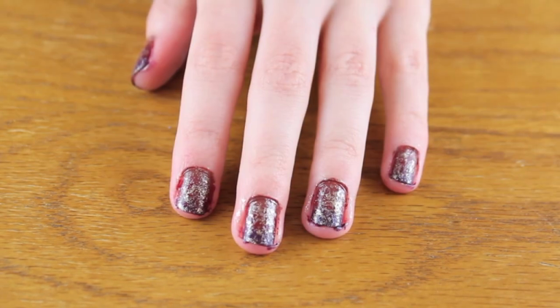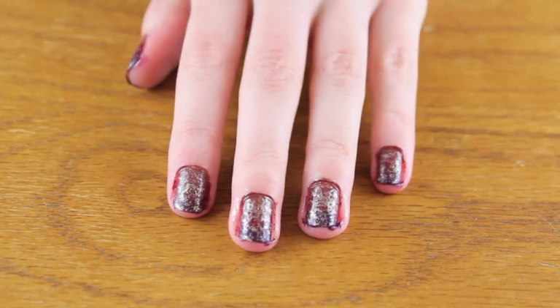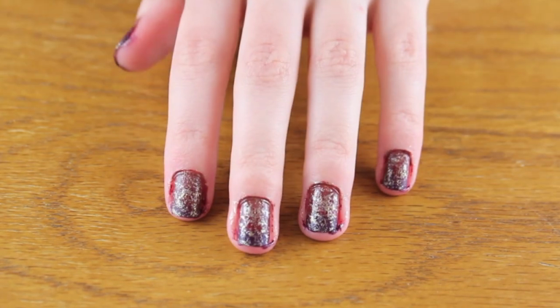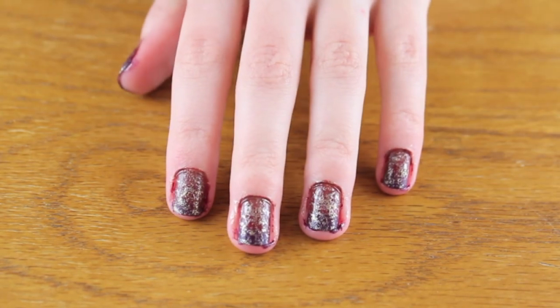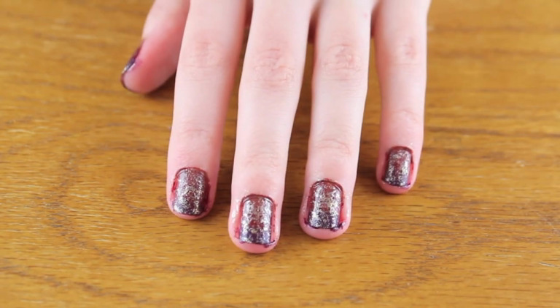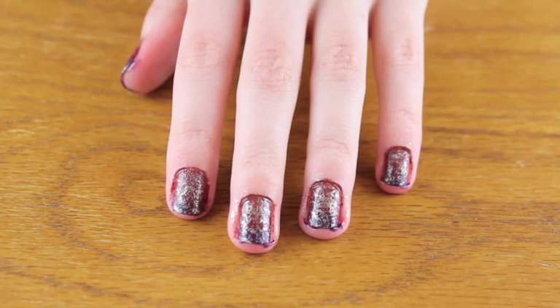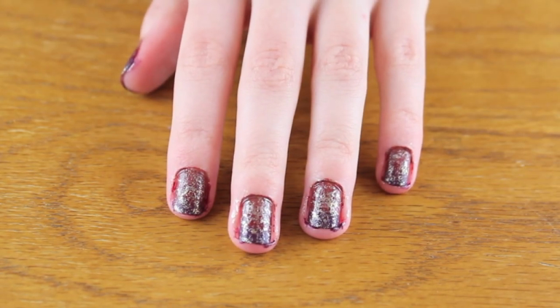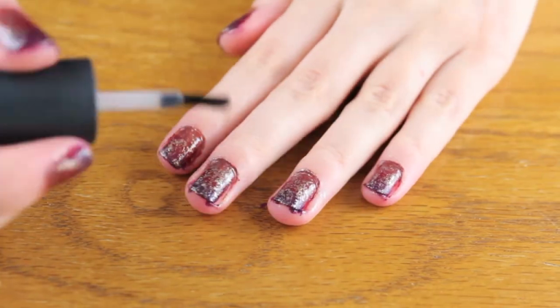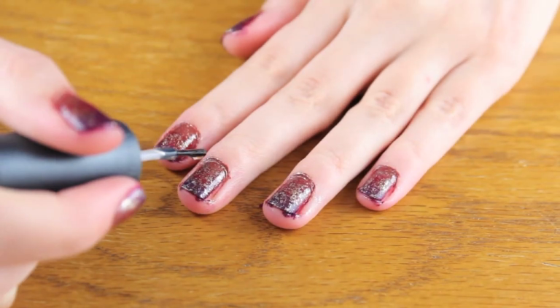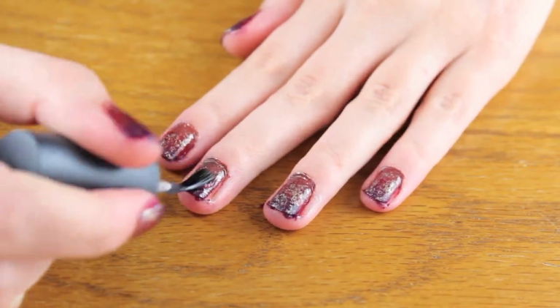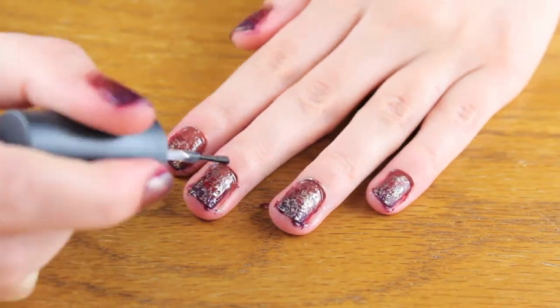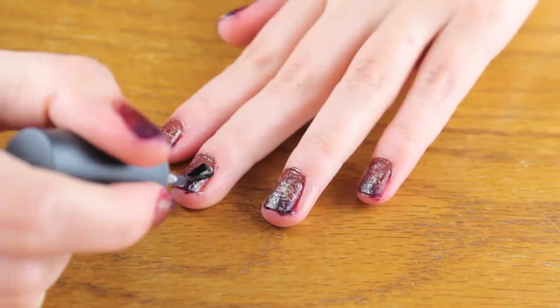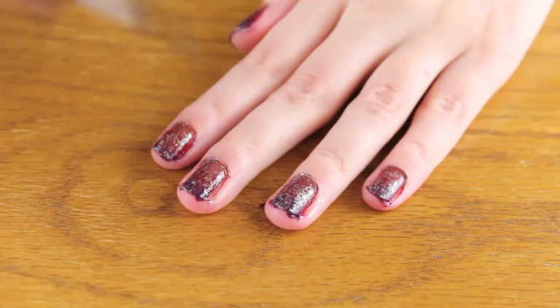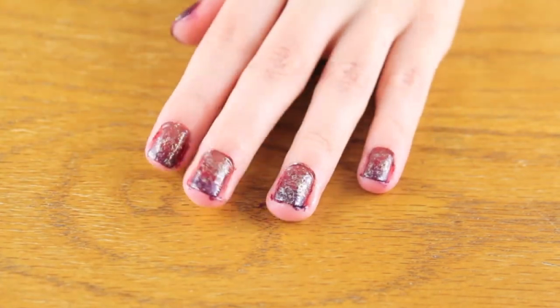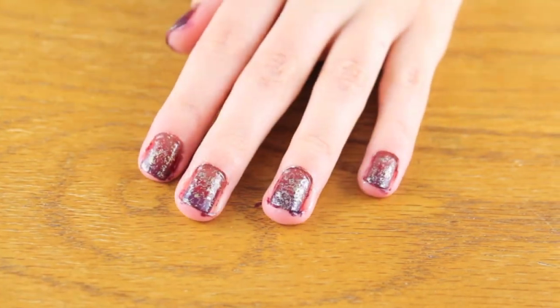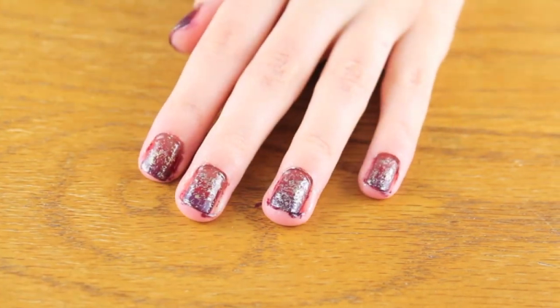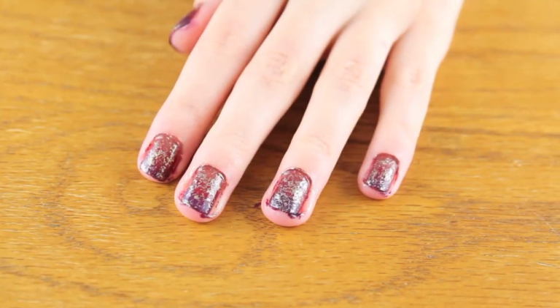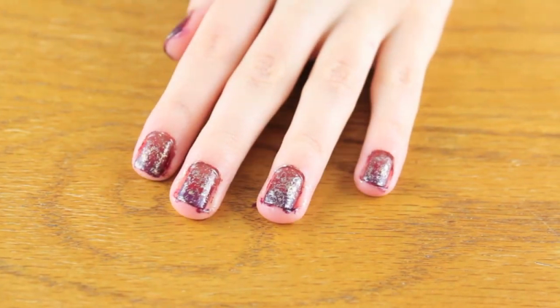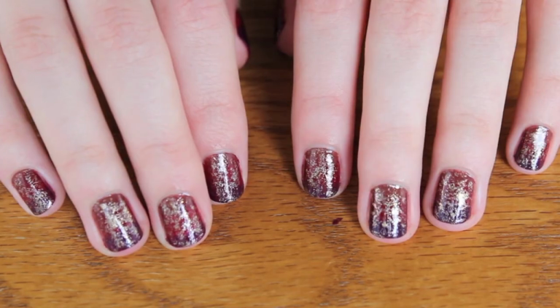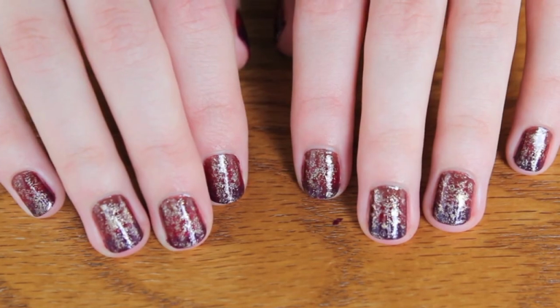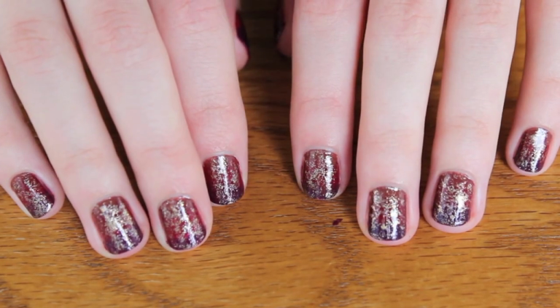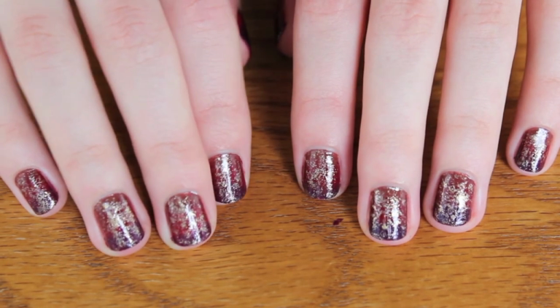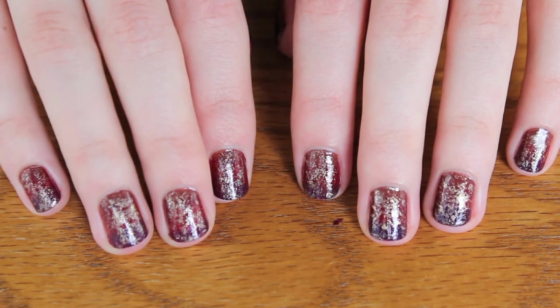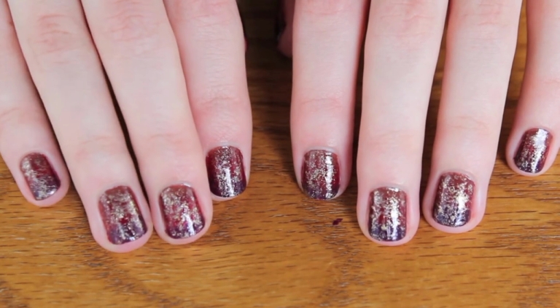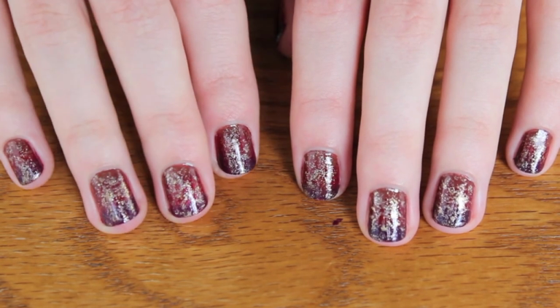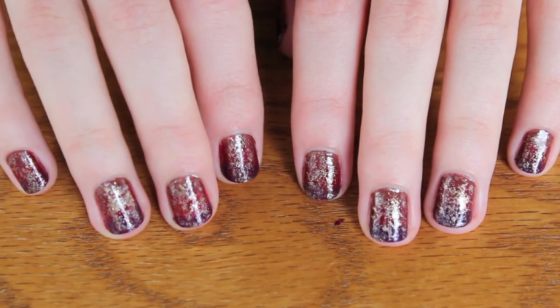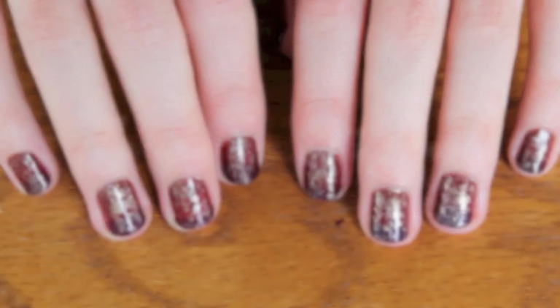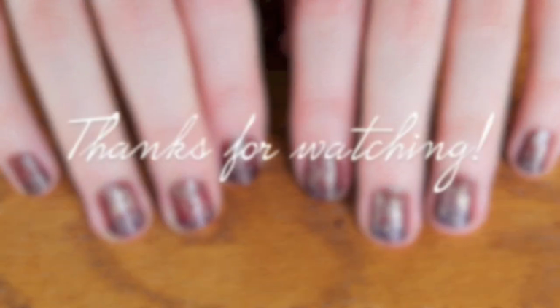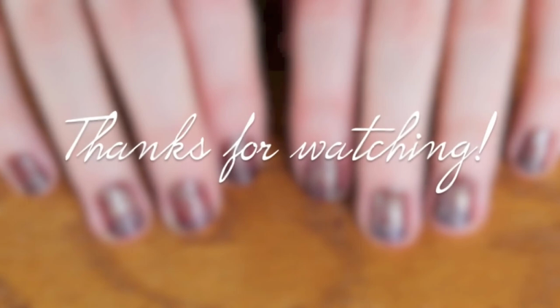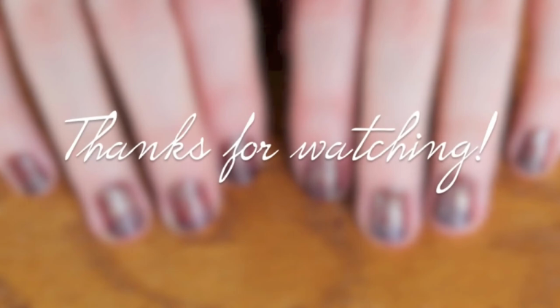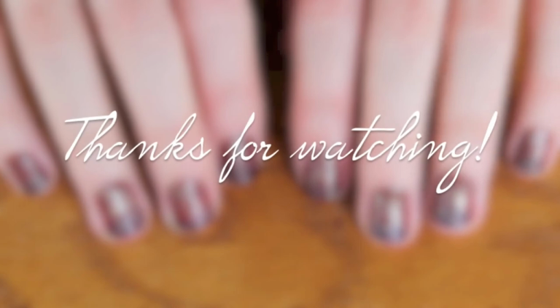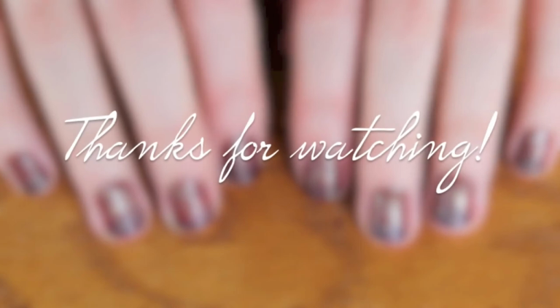Once the gold nail polish is dry, apply your top coat and then remove the nail polish around the edges of your nails and you're done. I hope you enjoyed this — thanks for watching!